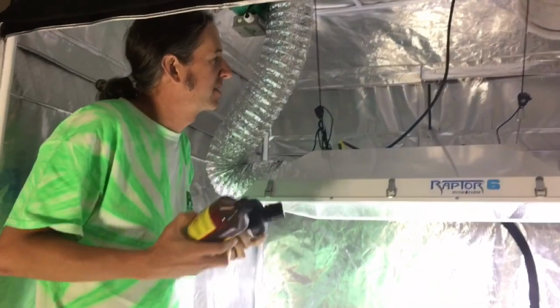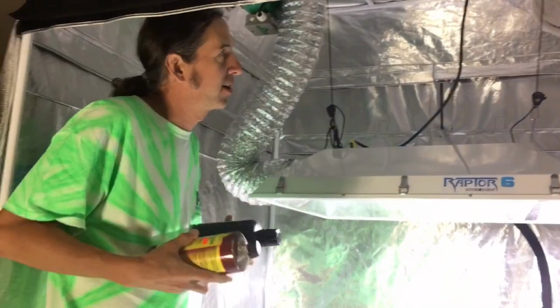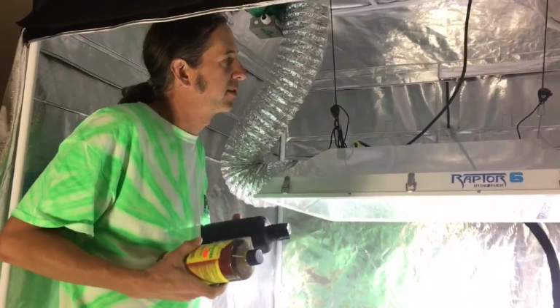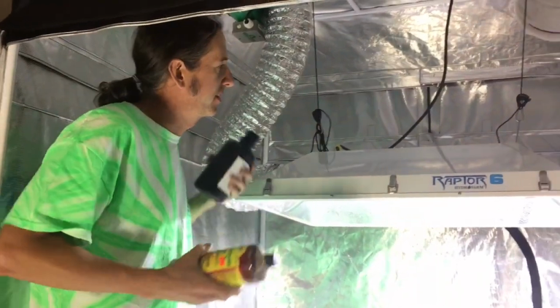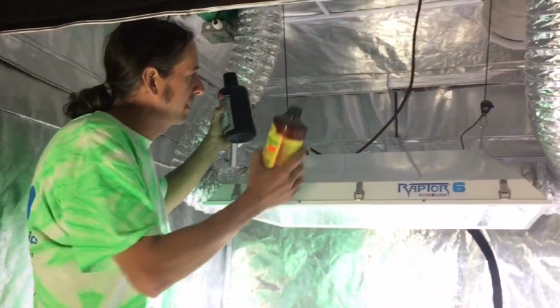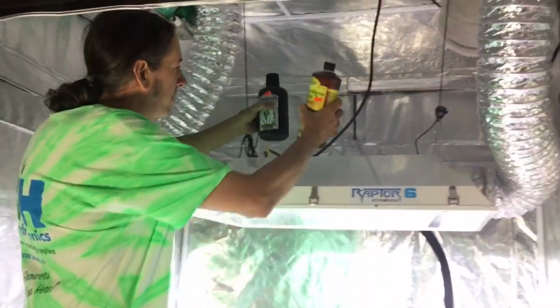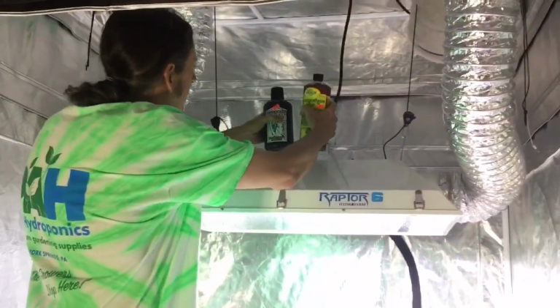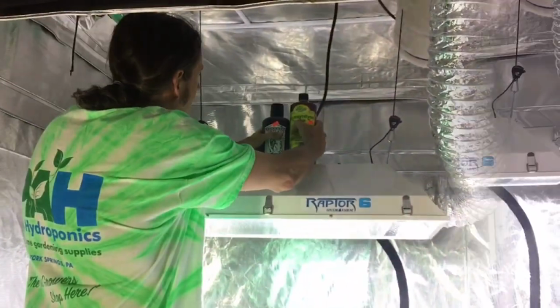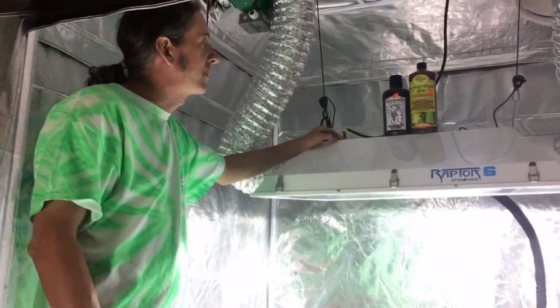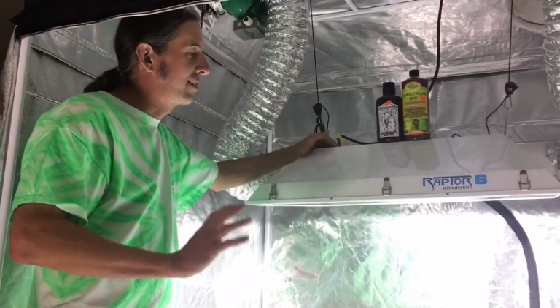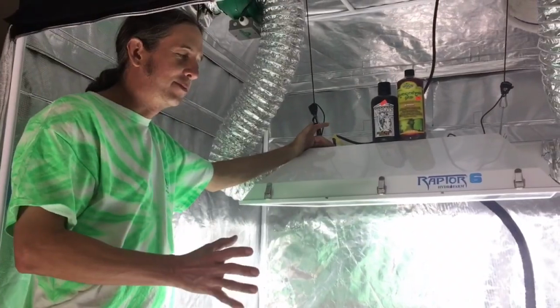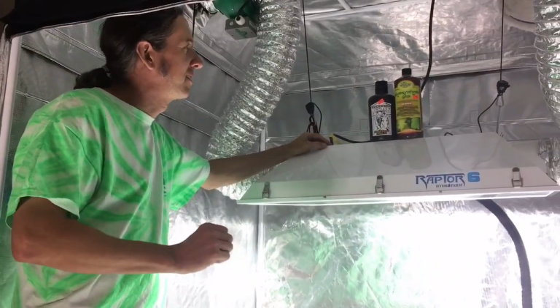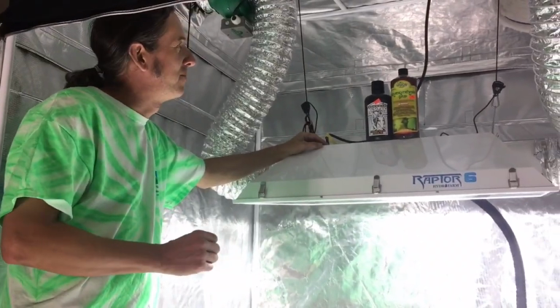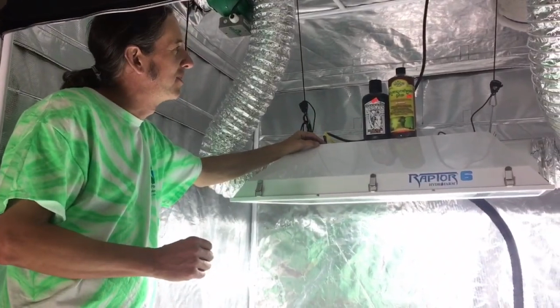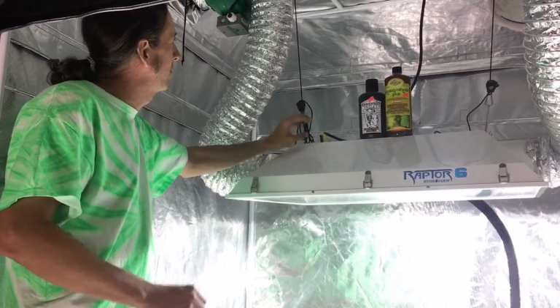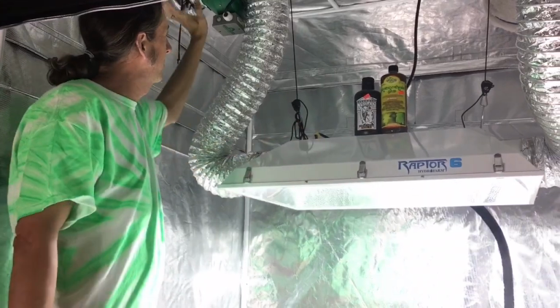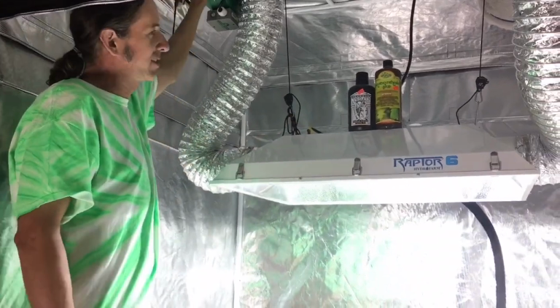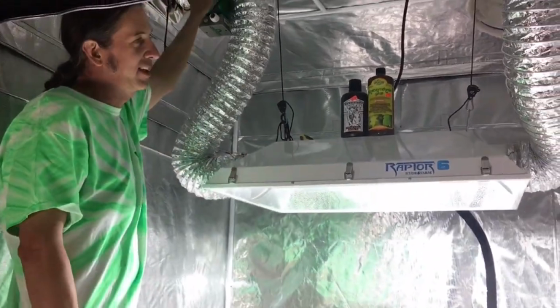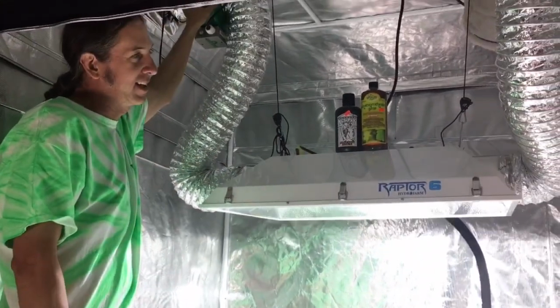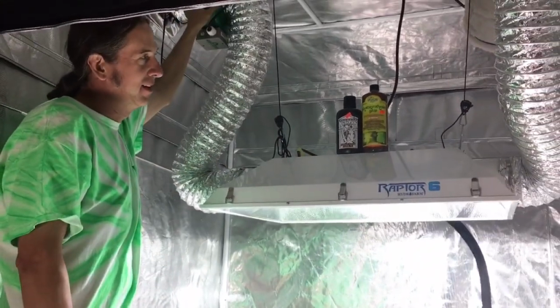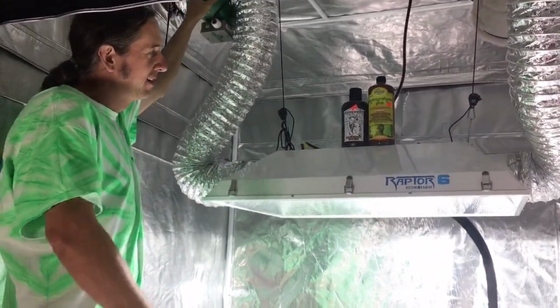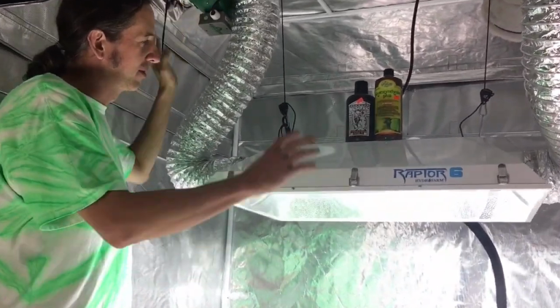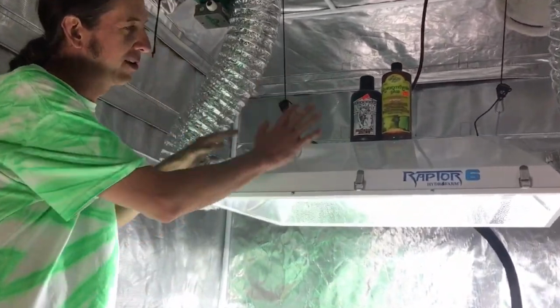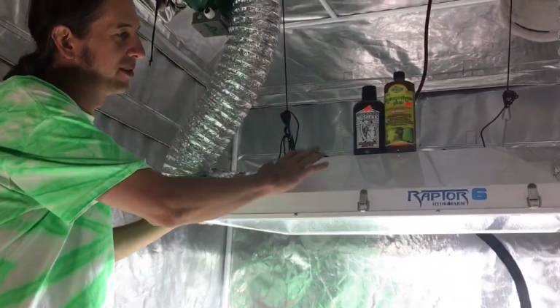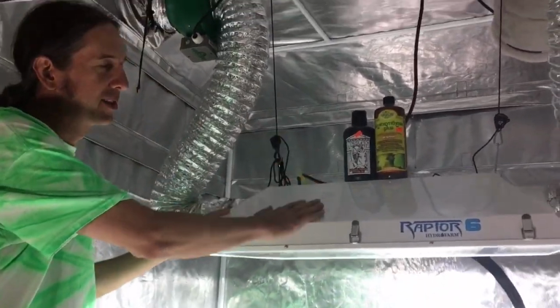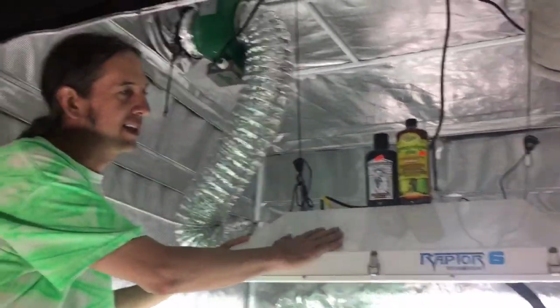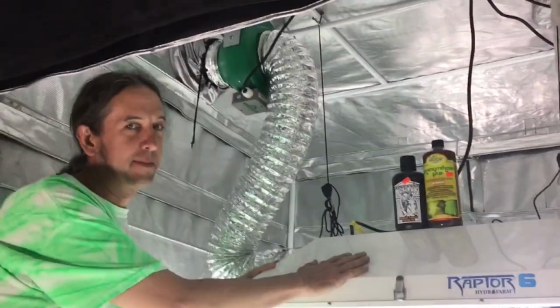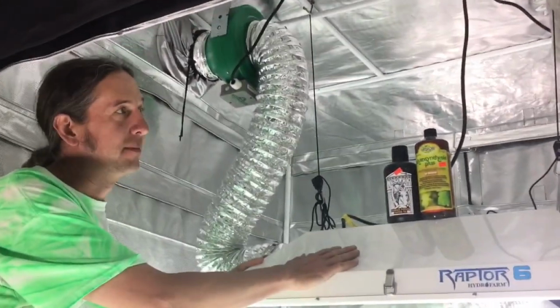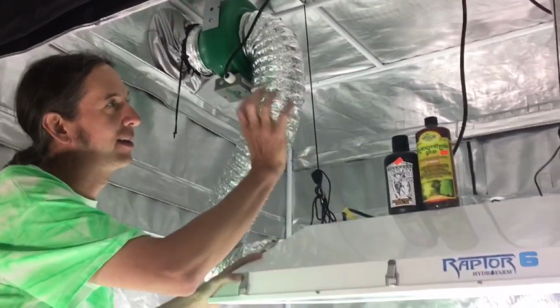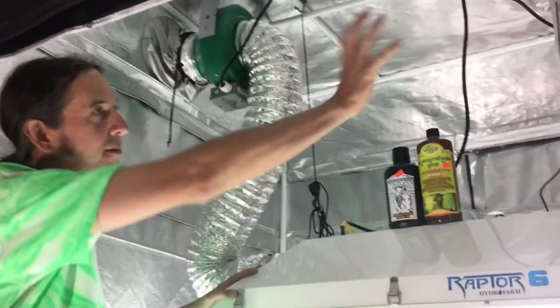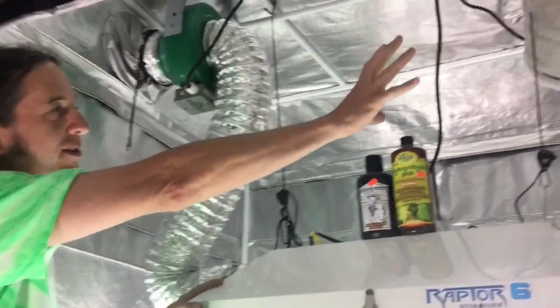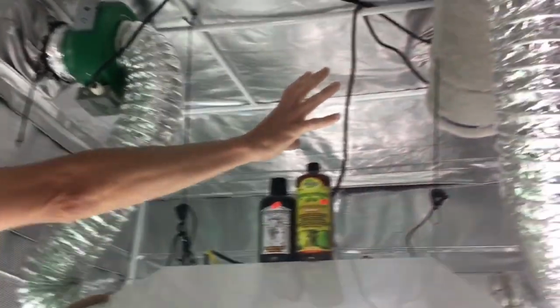So a carbon filter will clean your air for you. How does this work? We have a fan up here, an exhaust fan on top, and we're cooling the light down at the same time. We have a carbon filter over here.